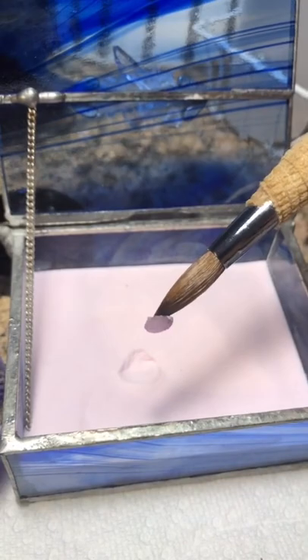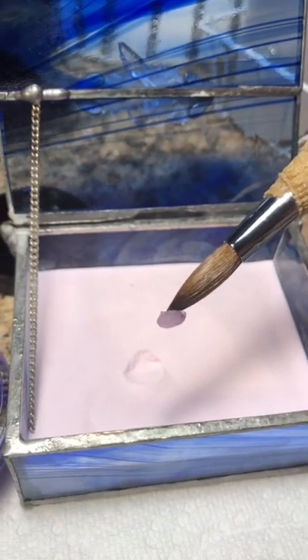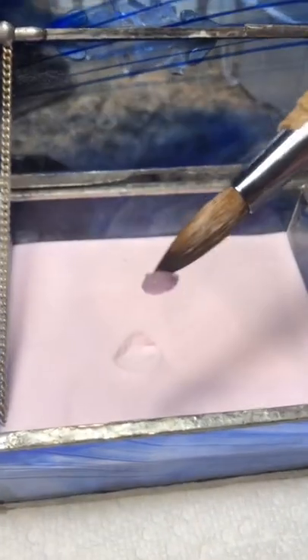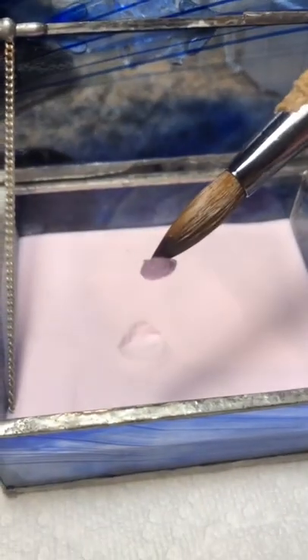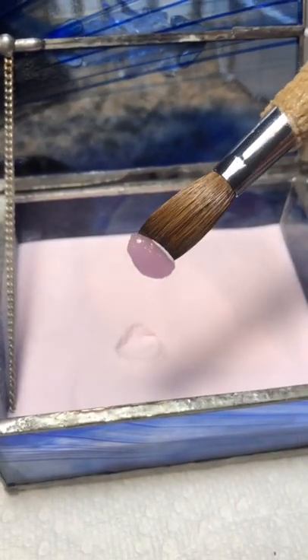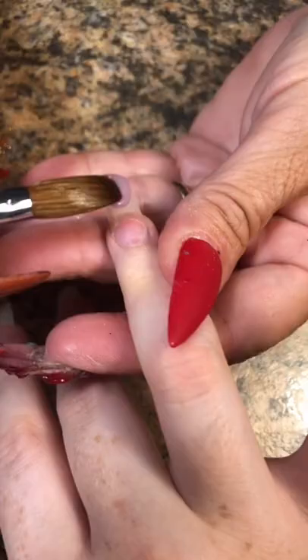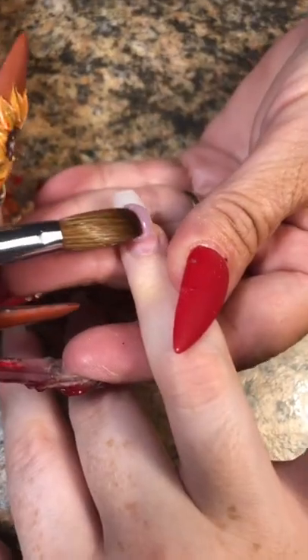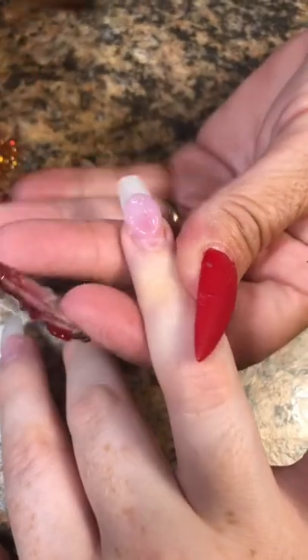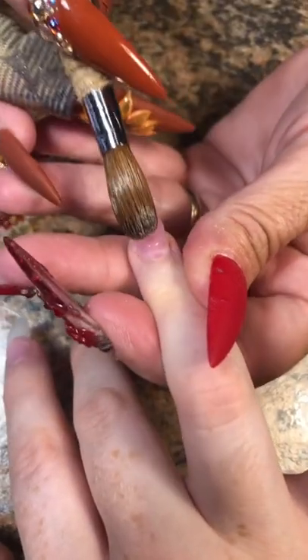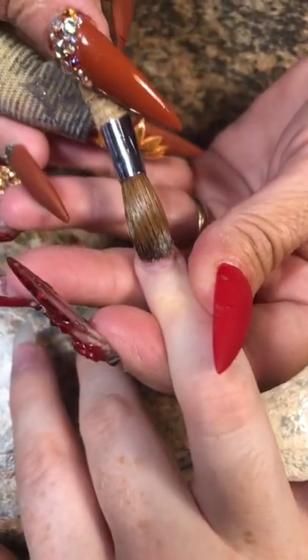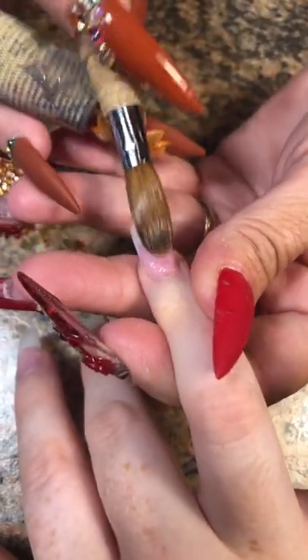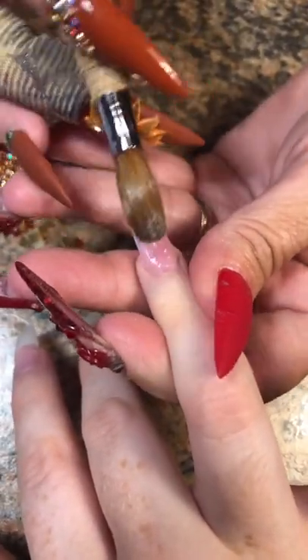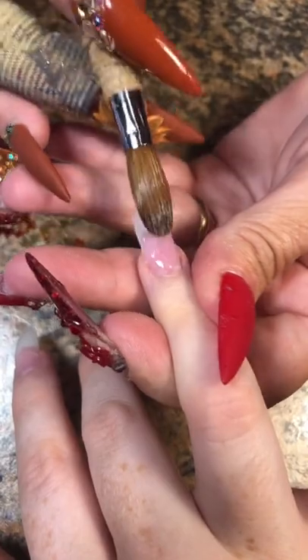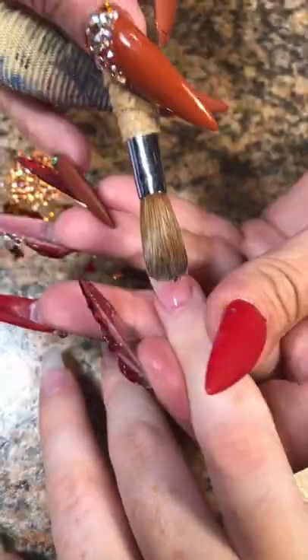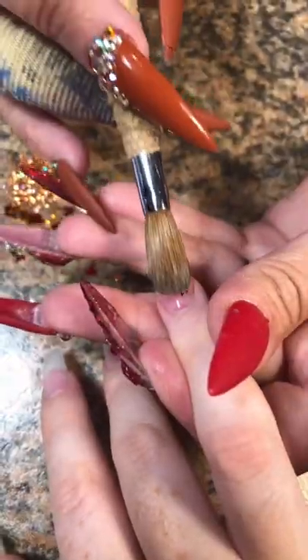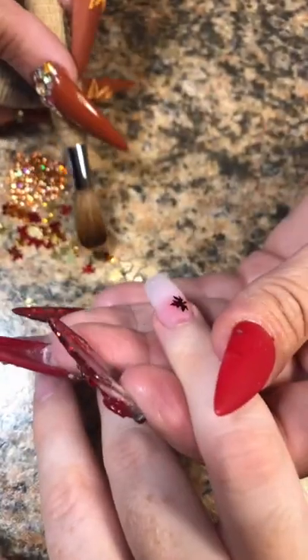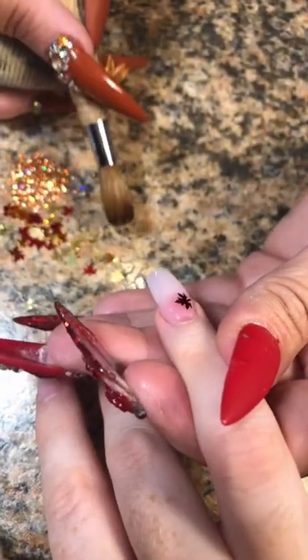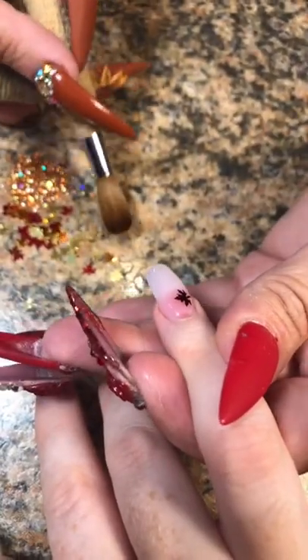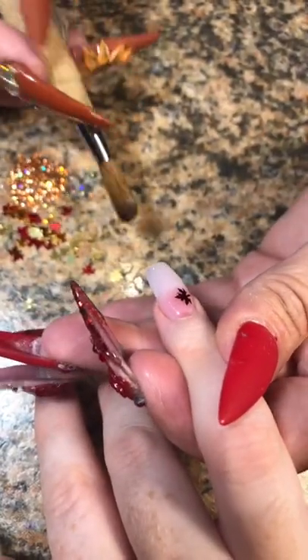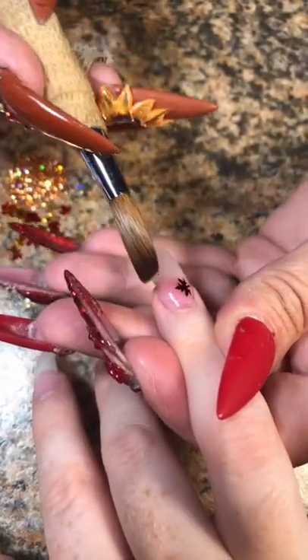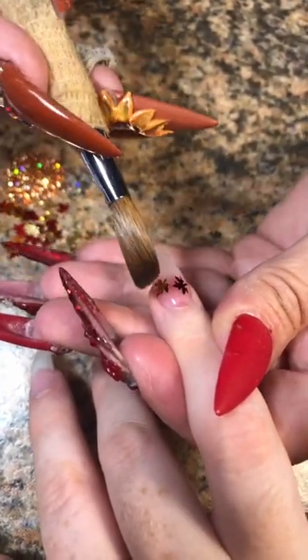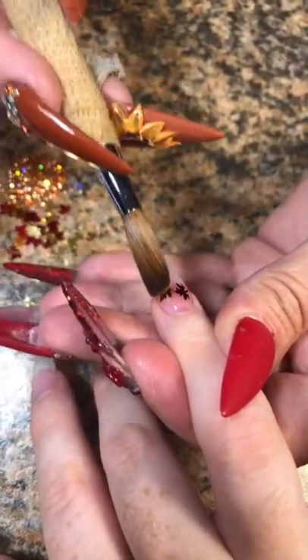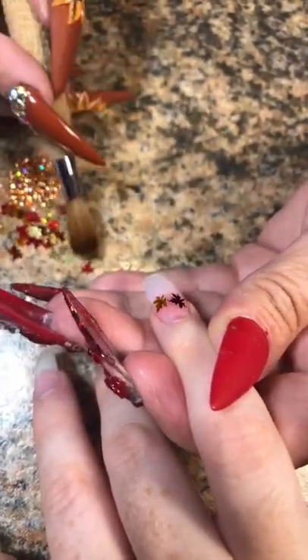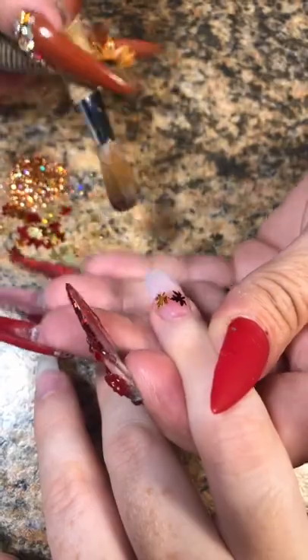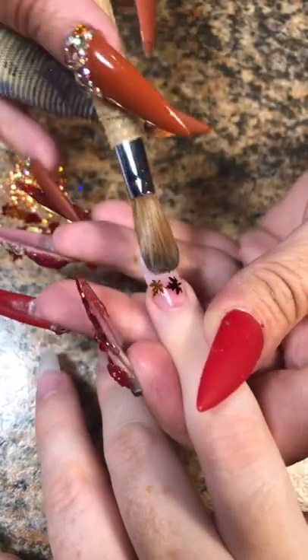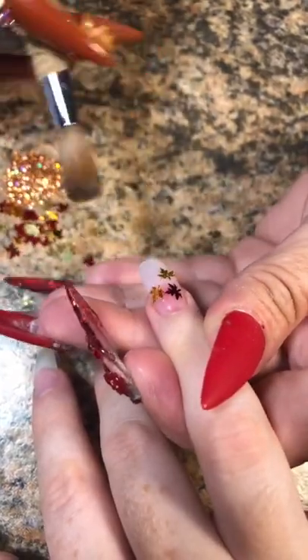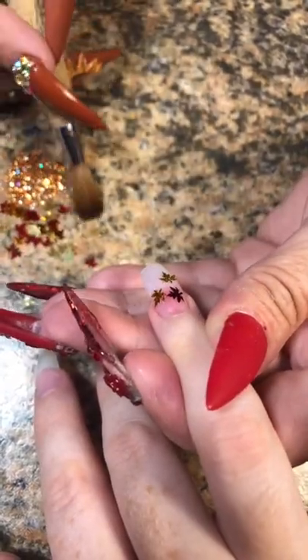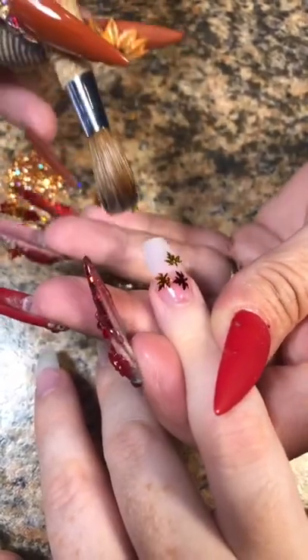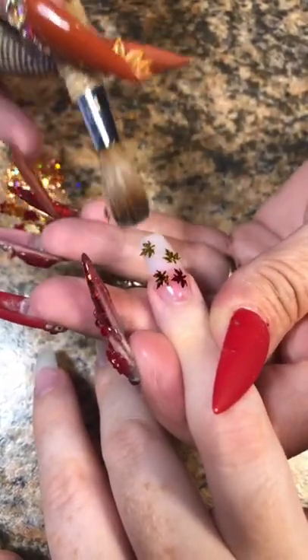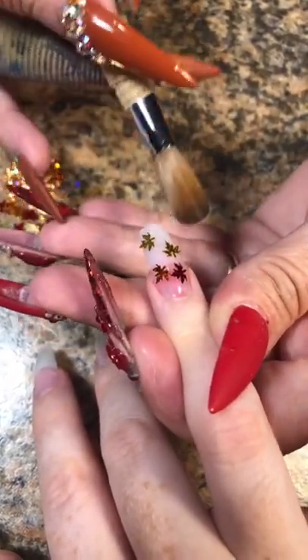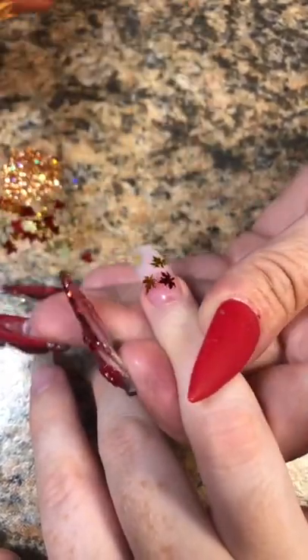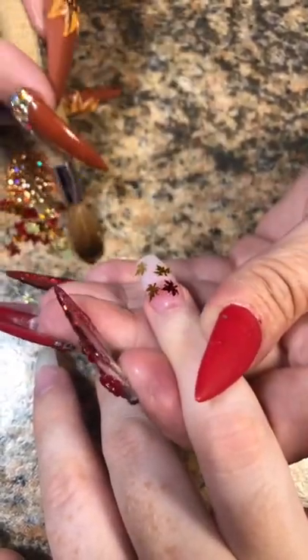I'm trying to brew a cup of coffee, but this stupid Keurig always needs more water — add water, add water. So tired of it. We're going to go ahead and put a little bit of acrylic down on the nail first, so I have a wet surface to stick these leaves to. We're also going to add in some of the glitter.